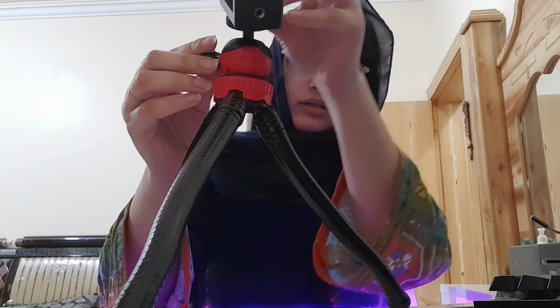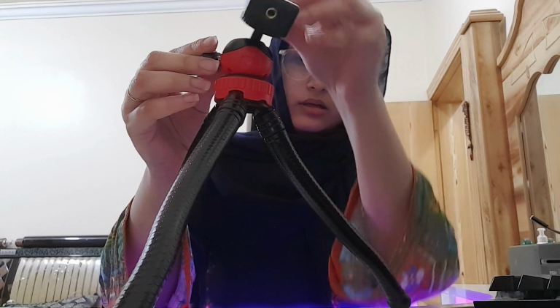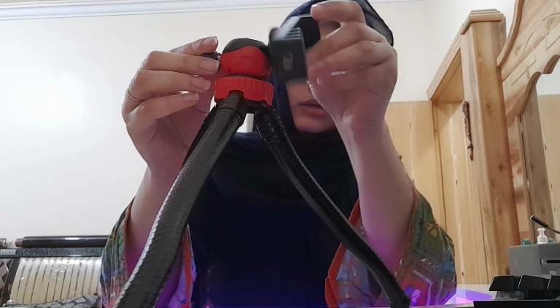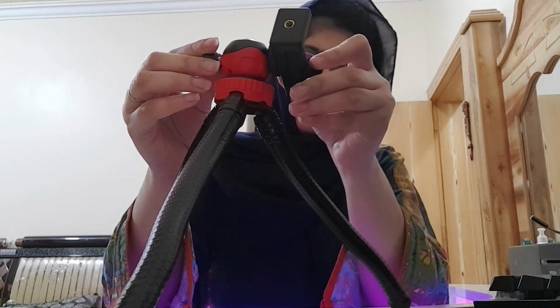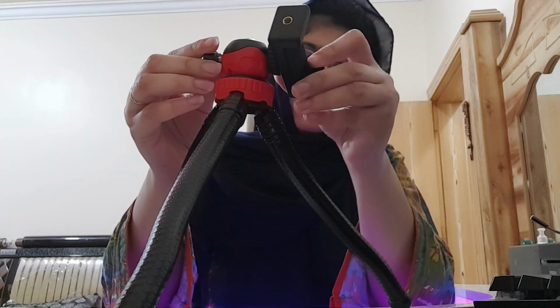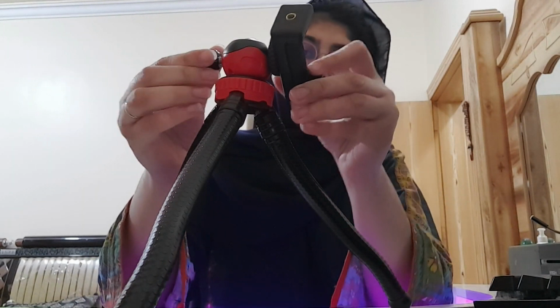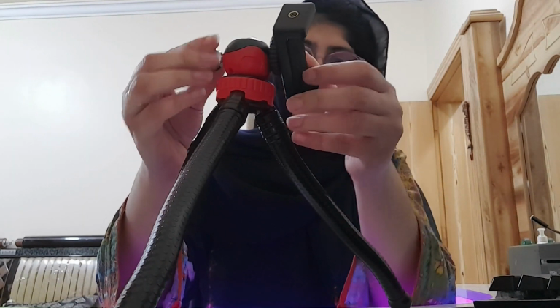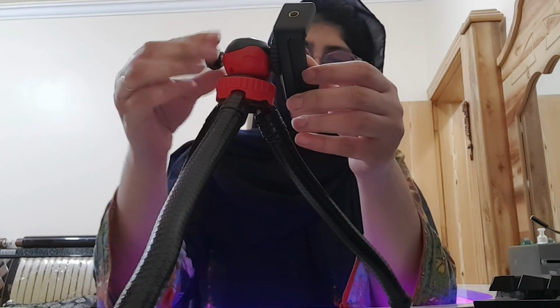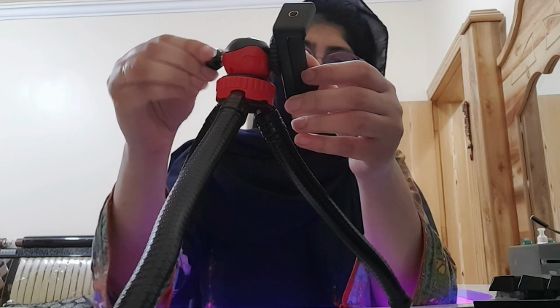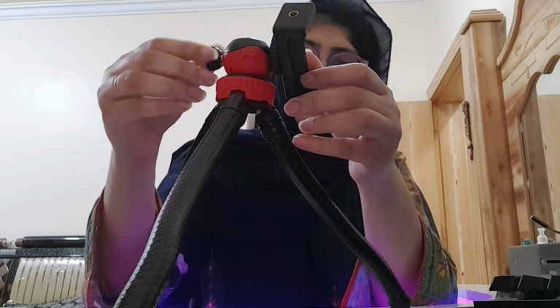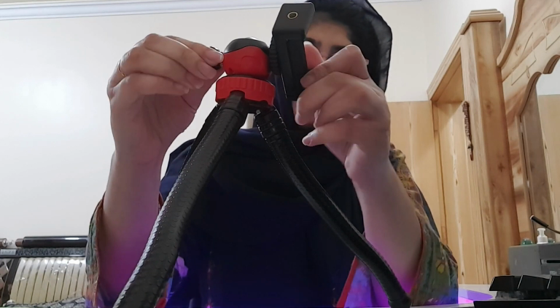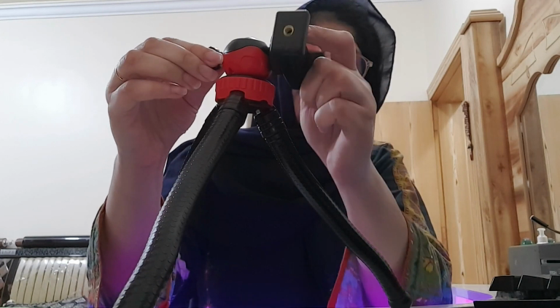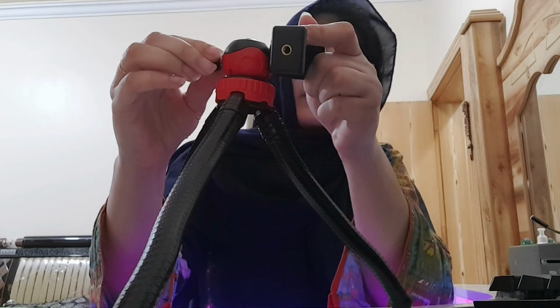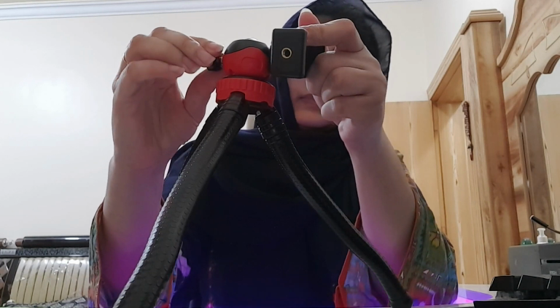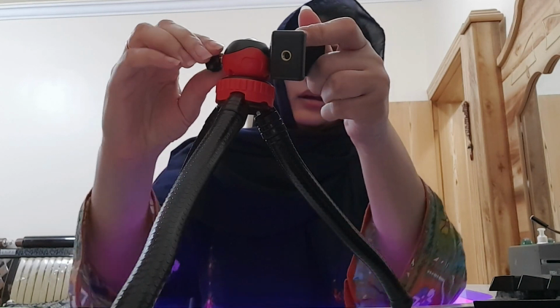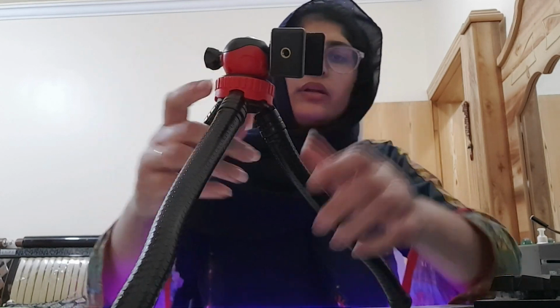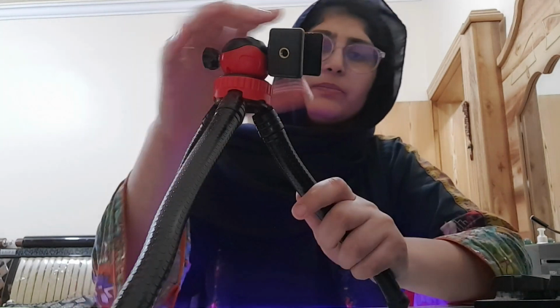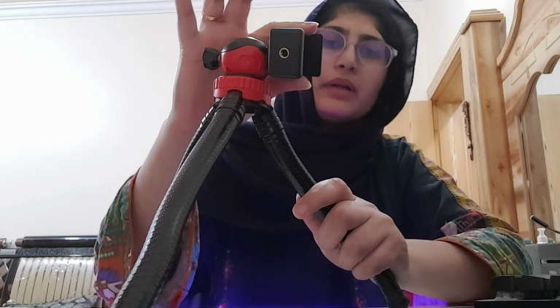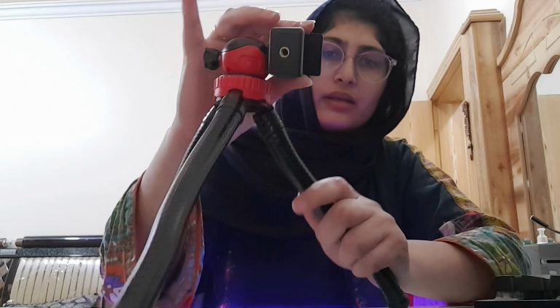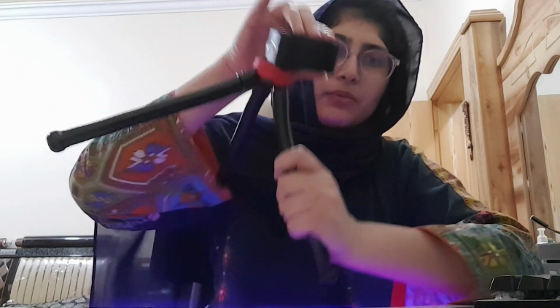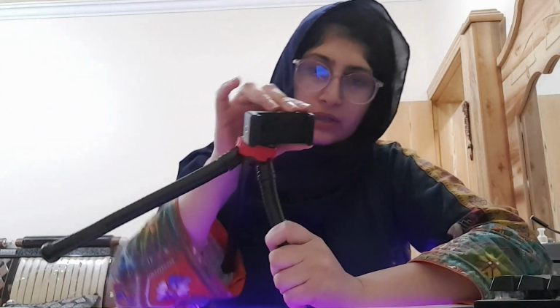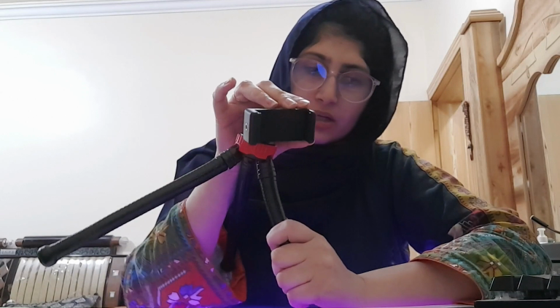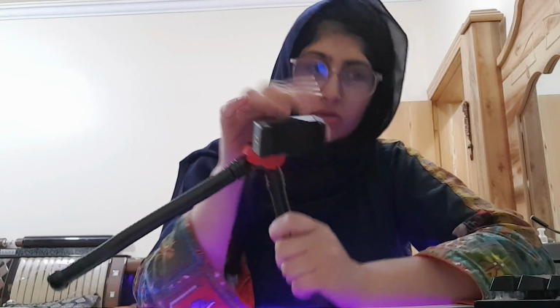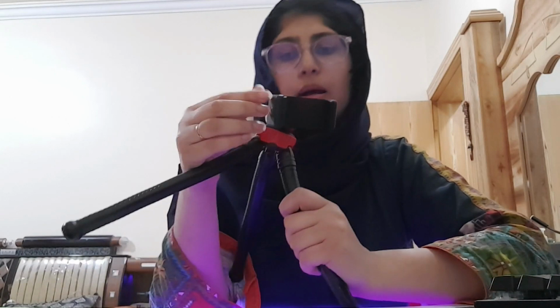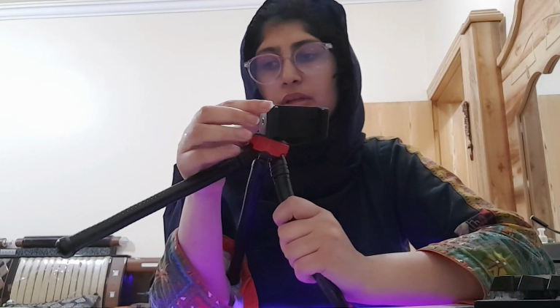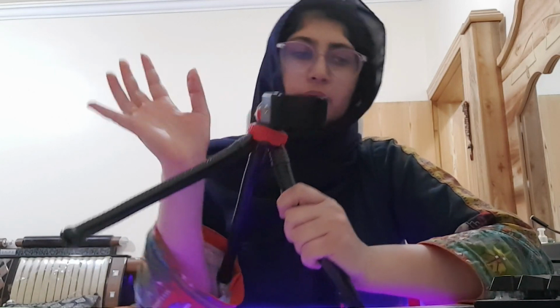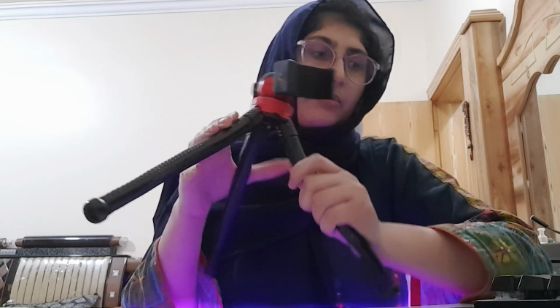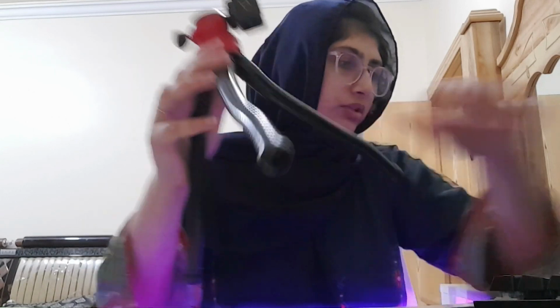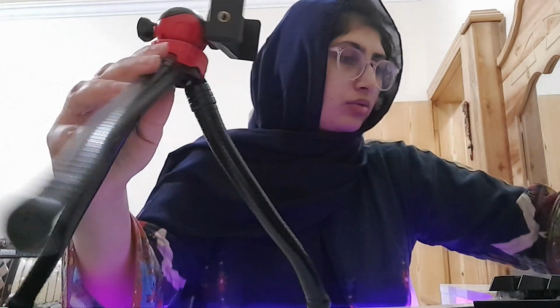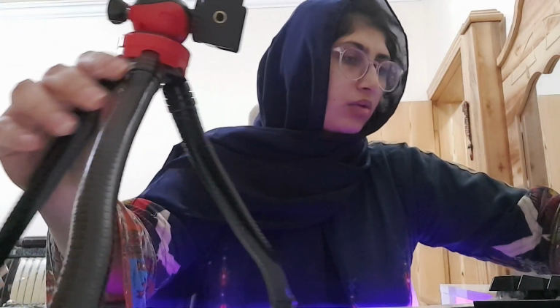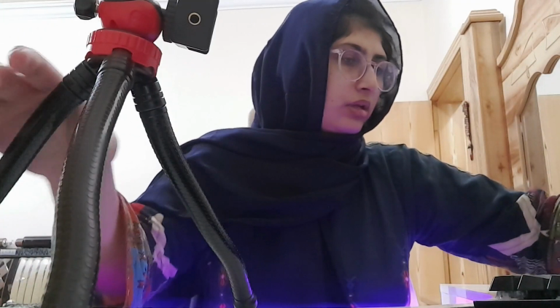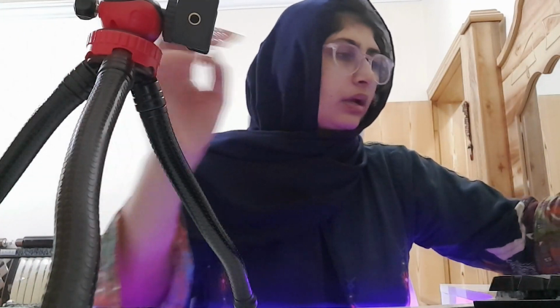Jis marzi position mein aap chahein, is tarah se aap isko use kar sakte hain. Yahan tak theek ho gaya, aur is par marzi hai ki aap is par phone attach karein ya camera attach karein, jaise inhone is par dikhaya. (You can use it in any position you like, and you can attach either your phone or camera to it.)